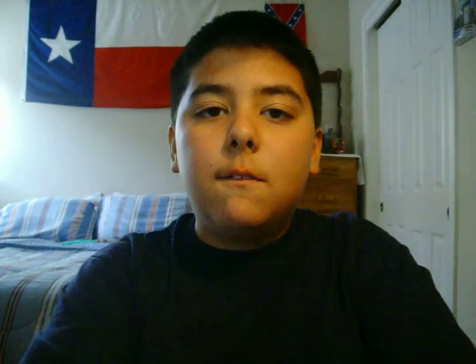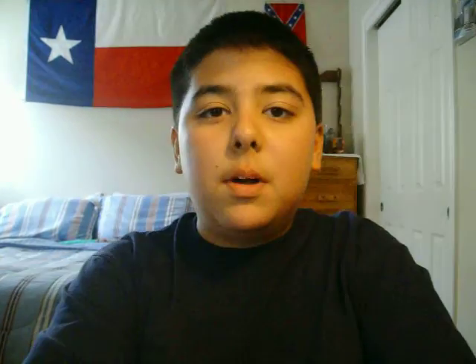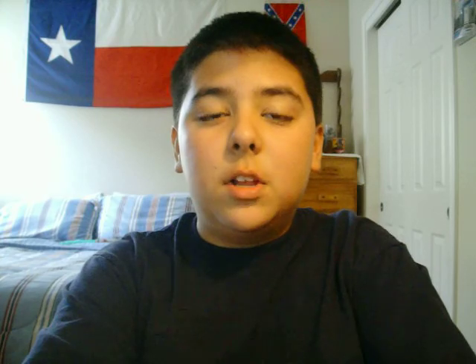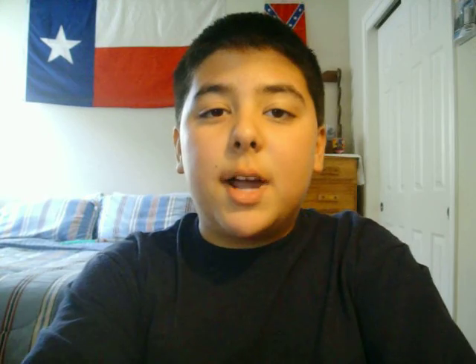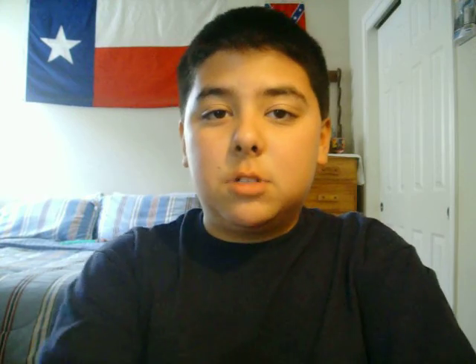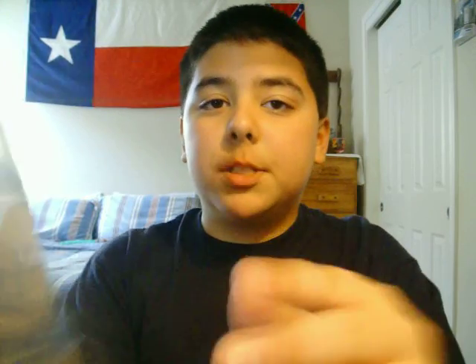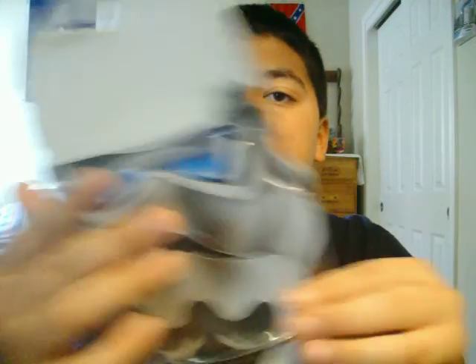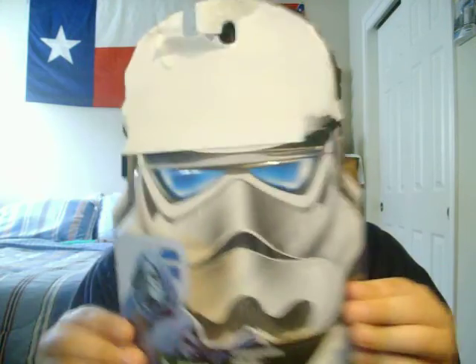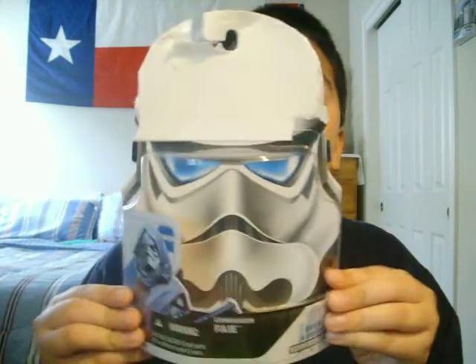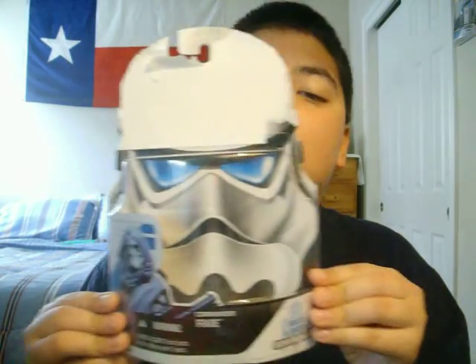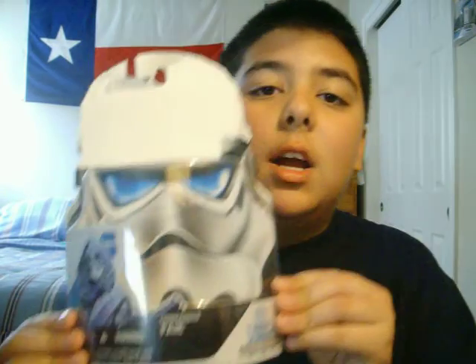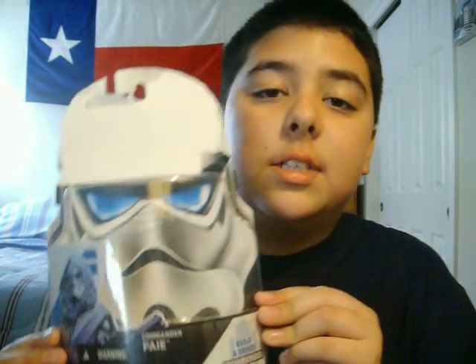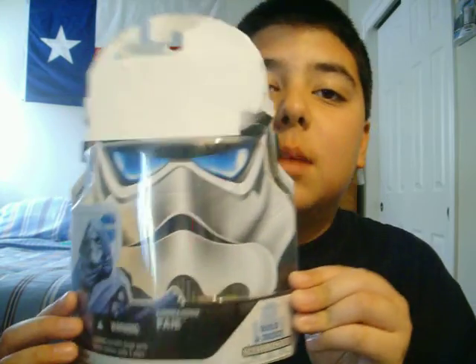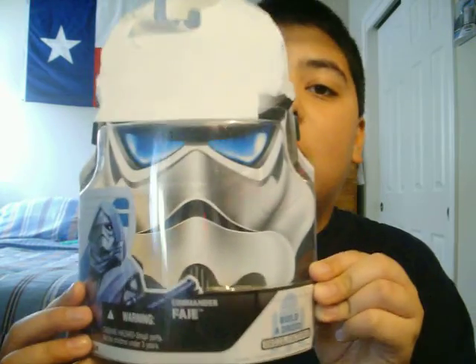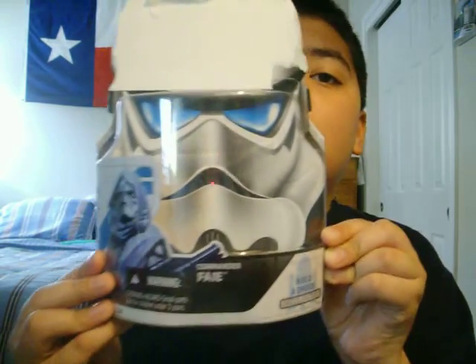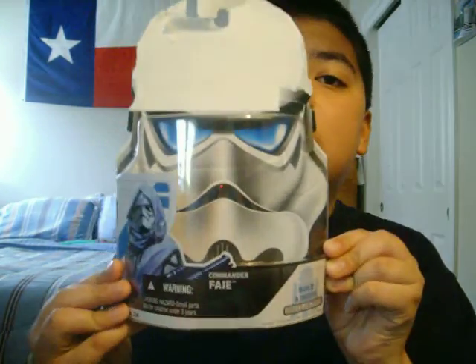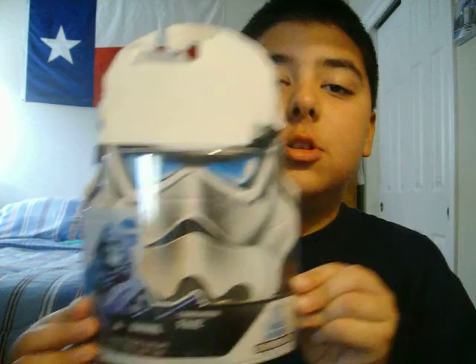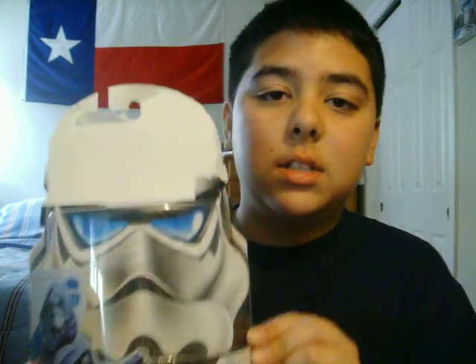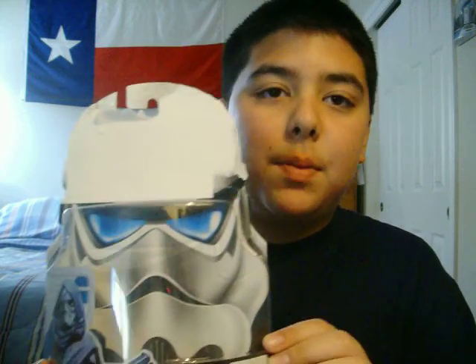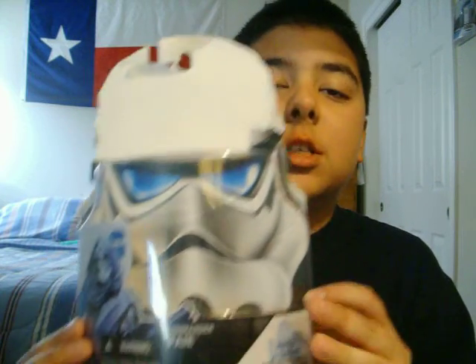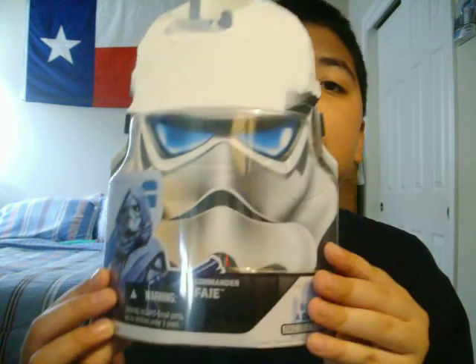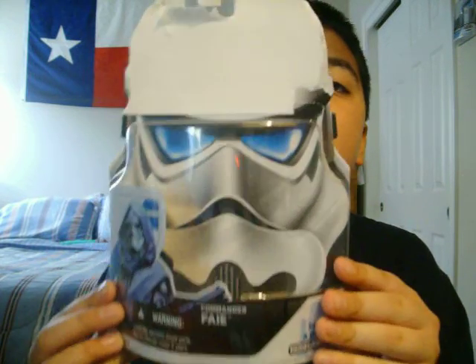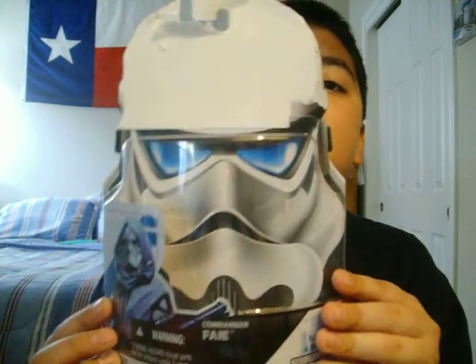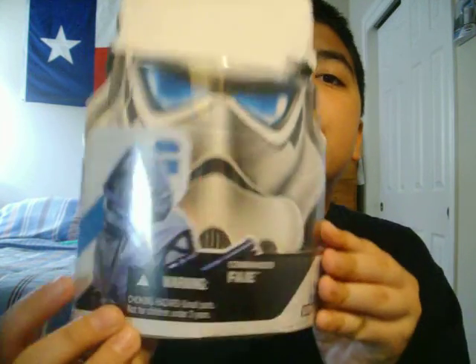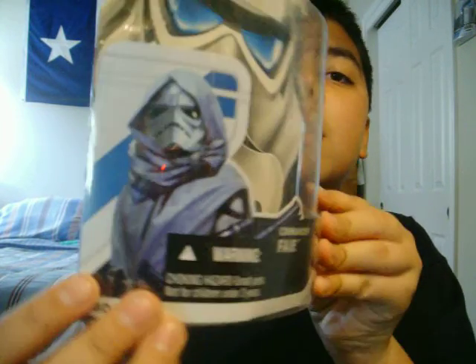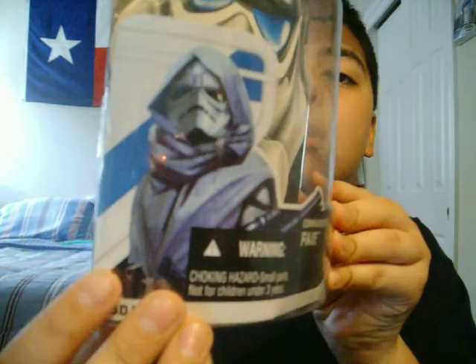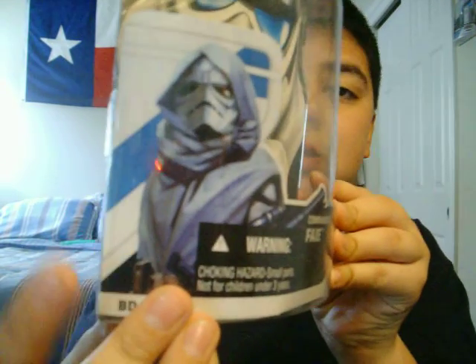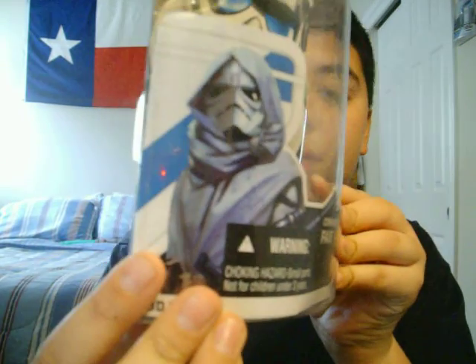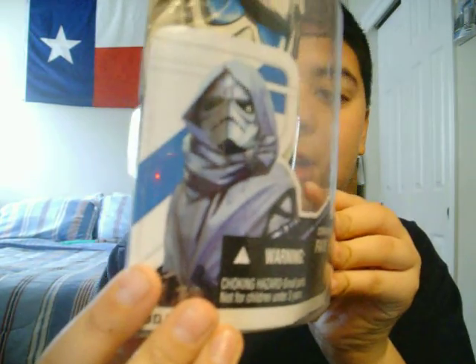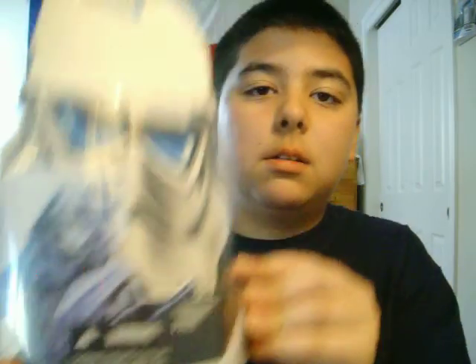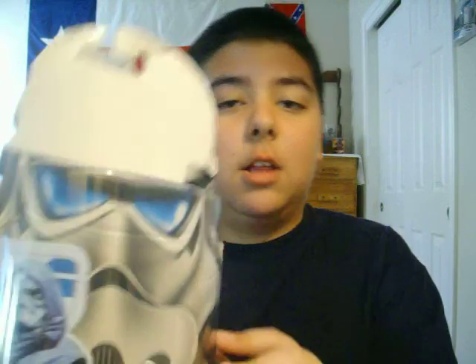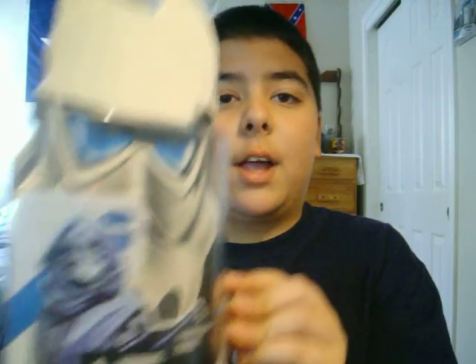First up I'll give you a look at the packaging this one comes in. As you can see he comes in the old 2008 packaging, a really nice picture of him right there, kind of scary.